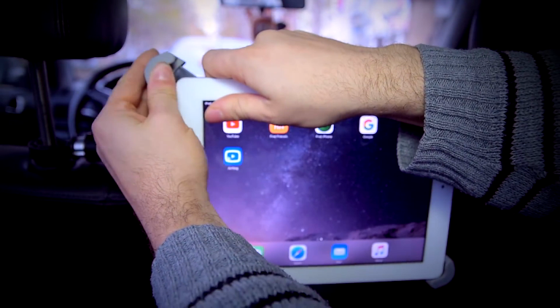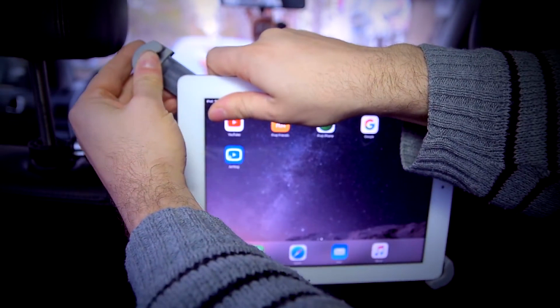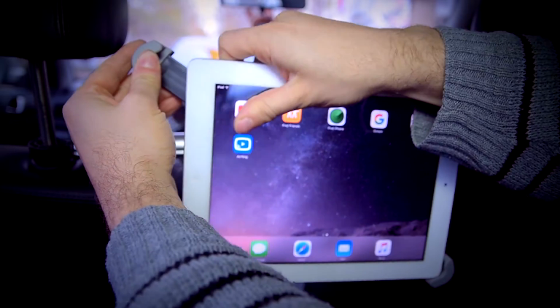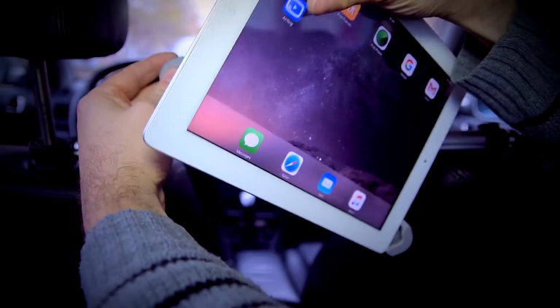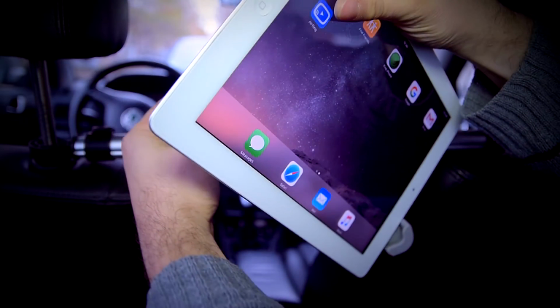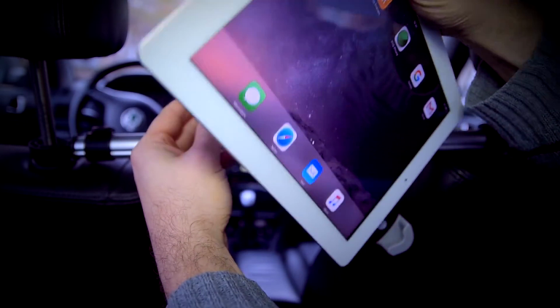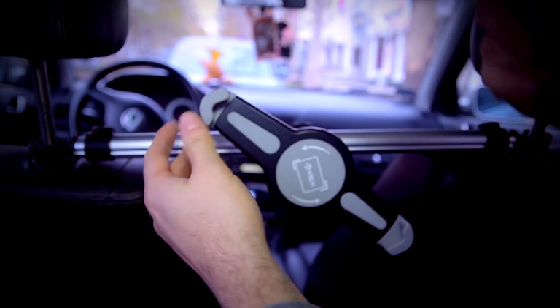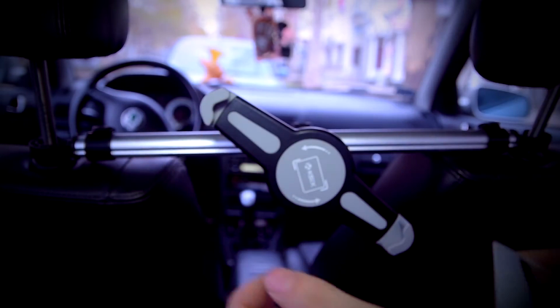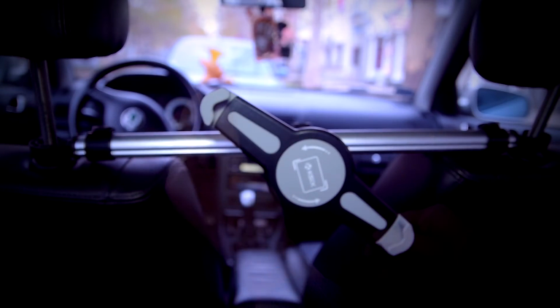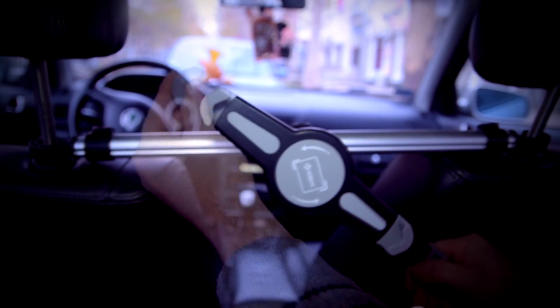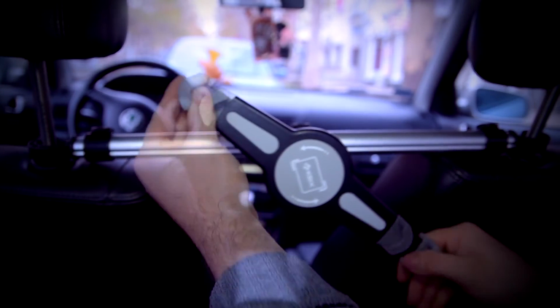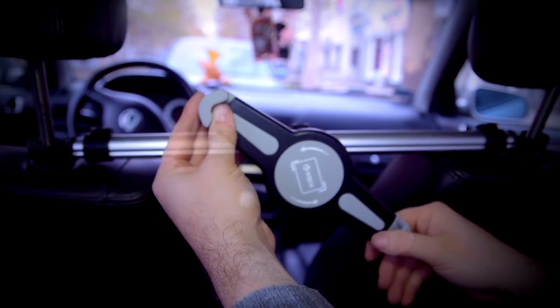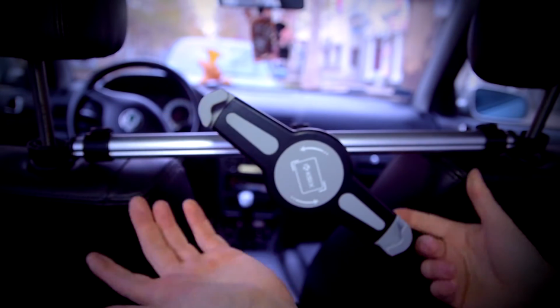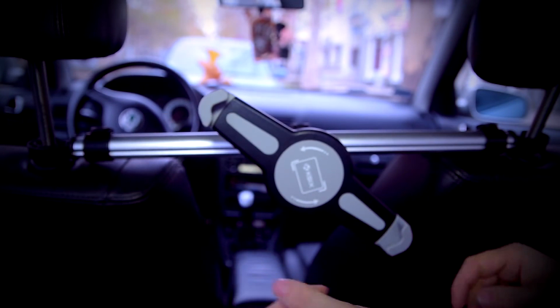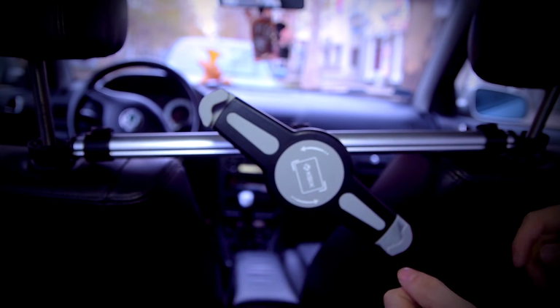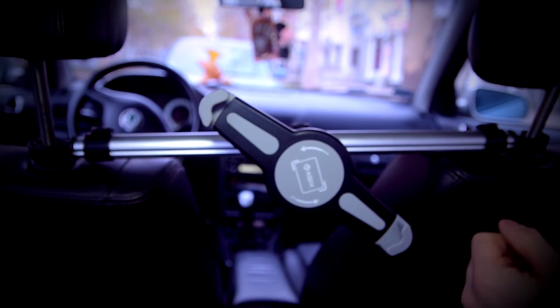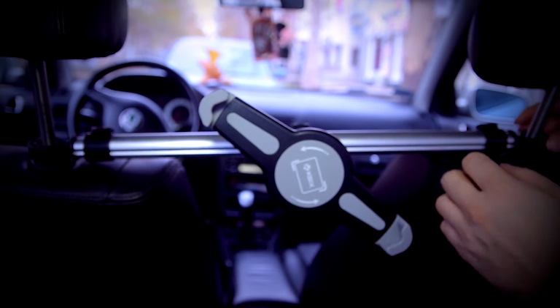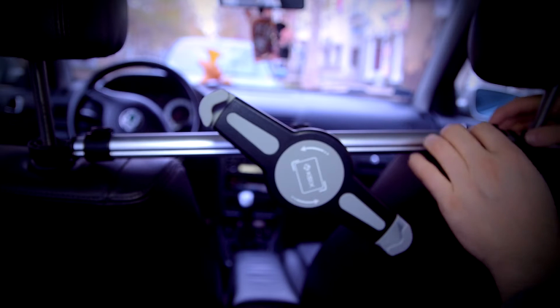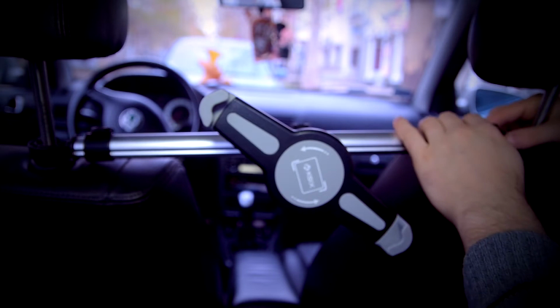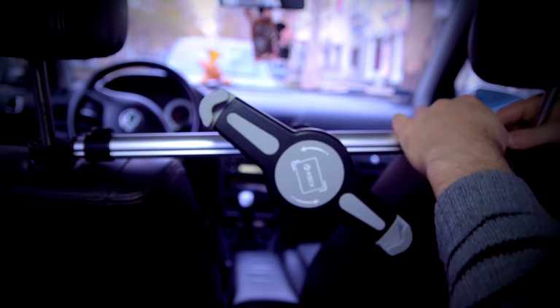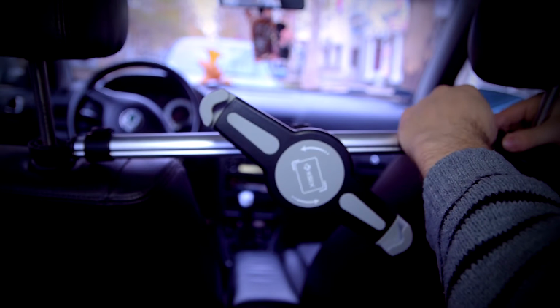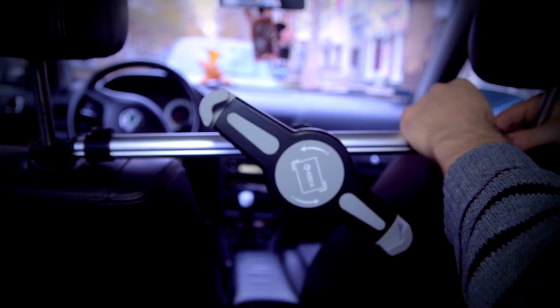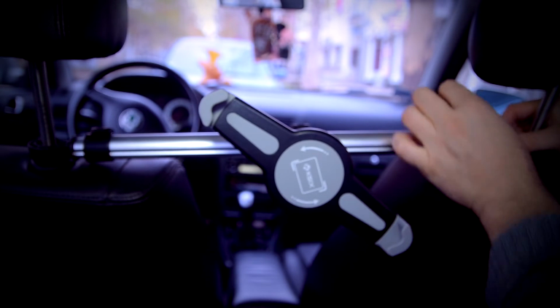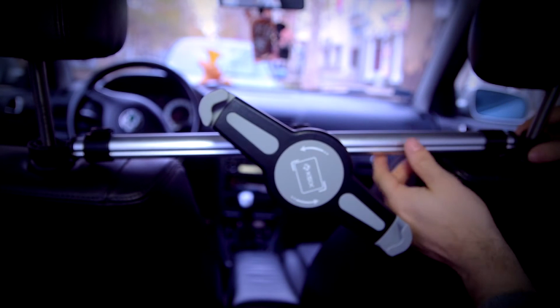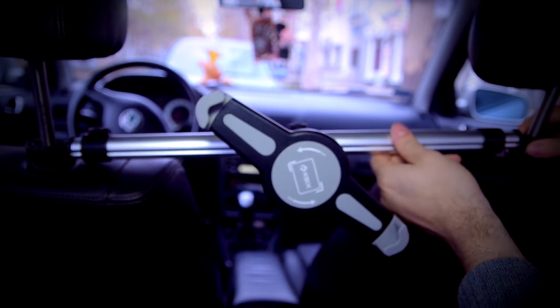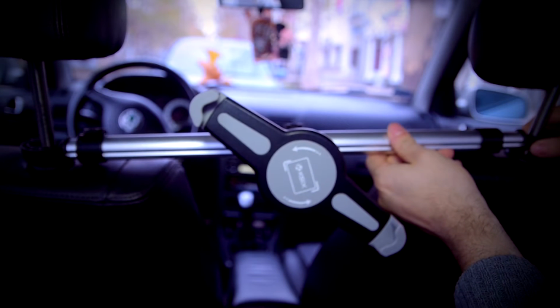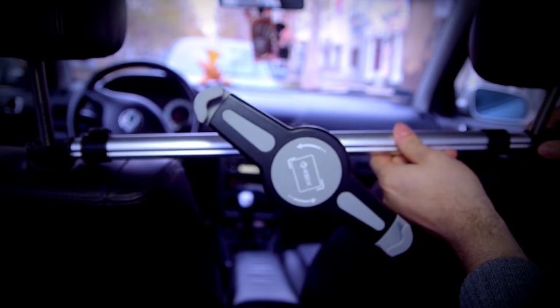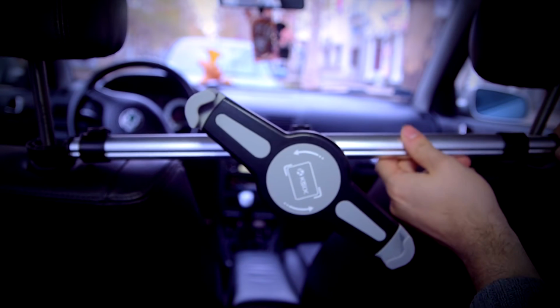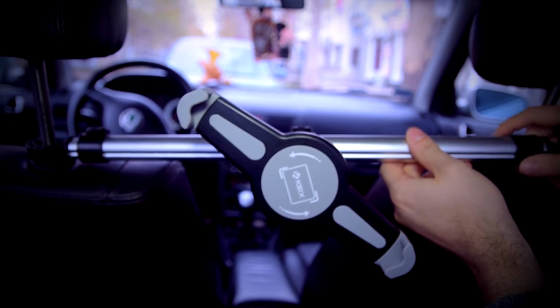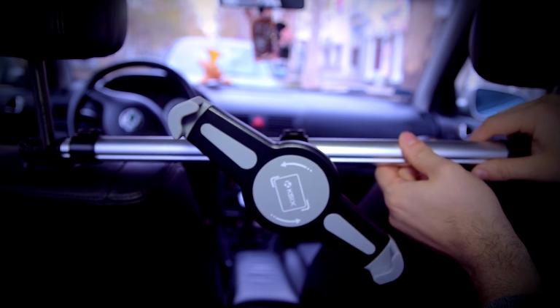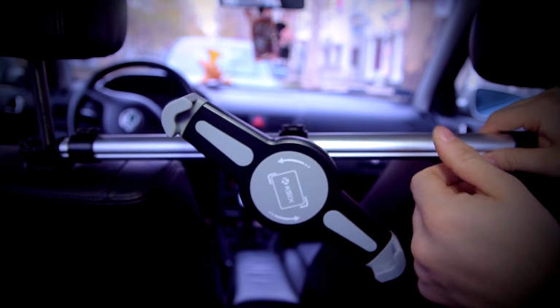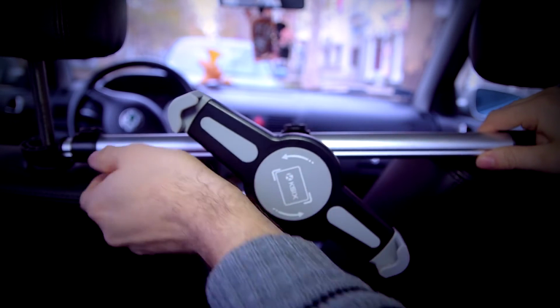Detaching it from your headrest is just as easy as the installation. Simply take out your tablet, unlock the hooks and the anchor points, fold it back to original size and you're ready to go.